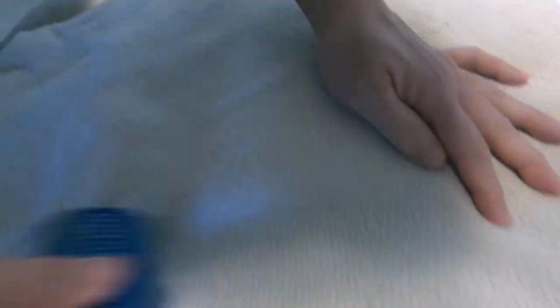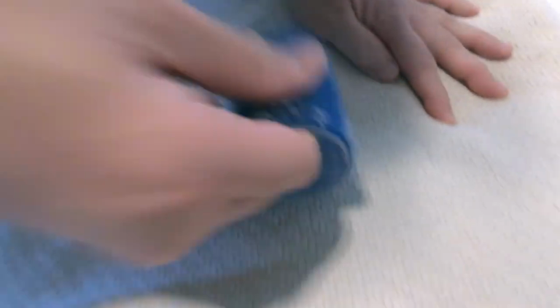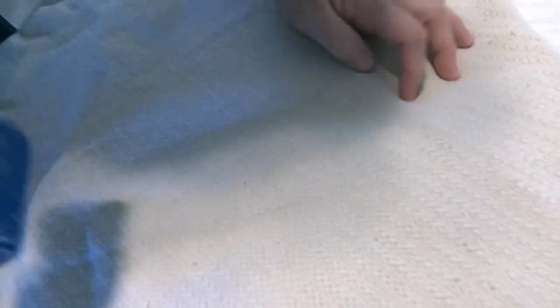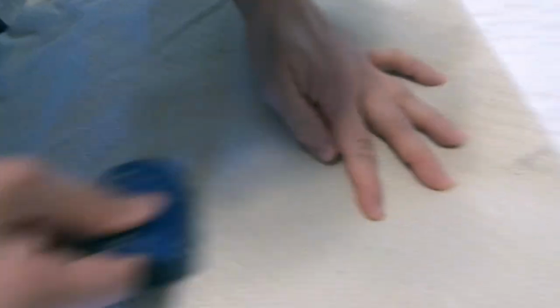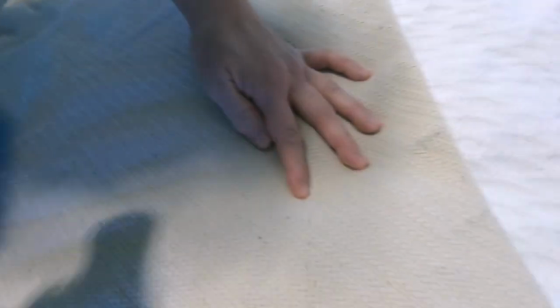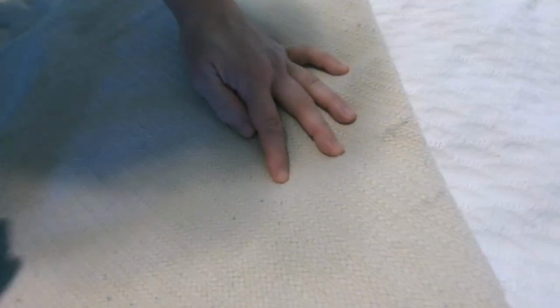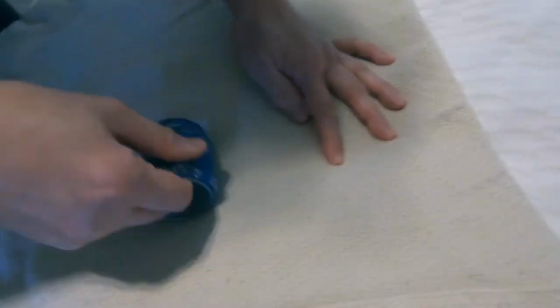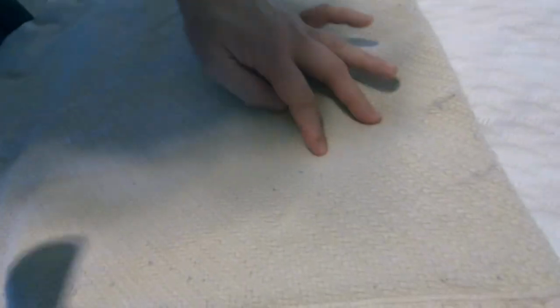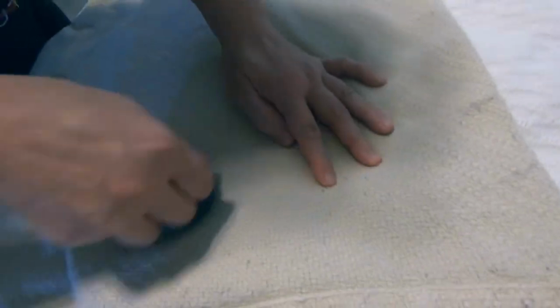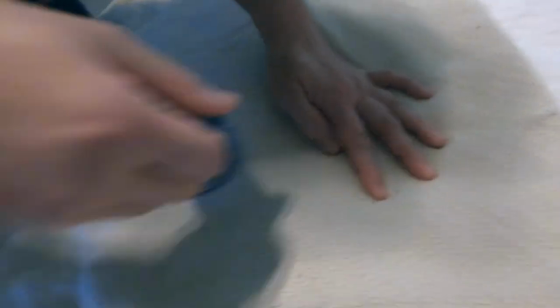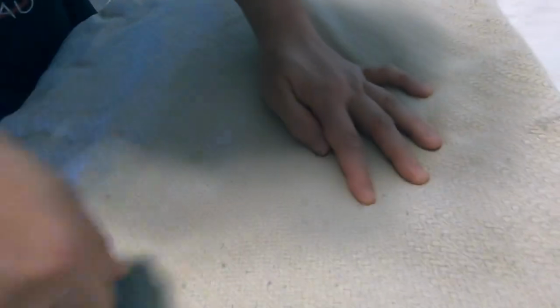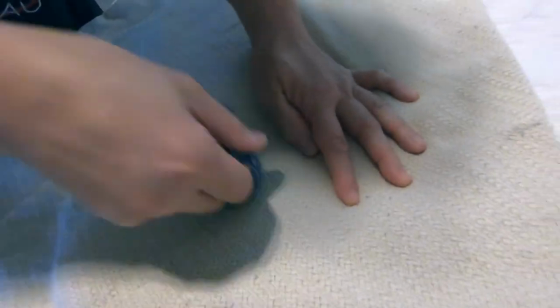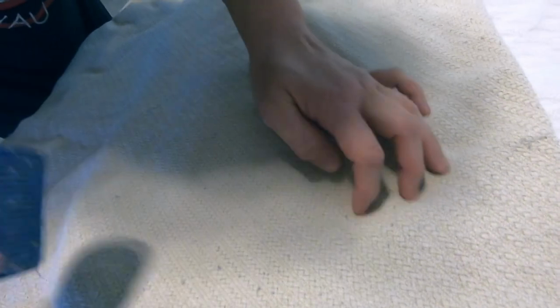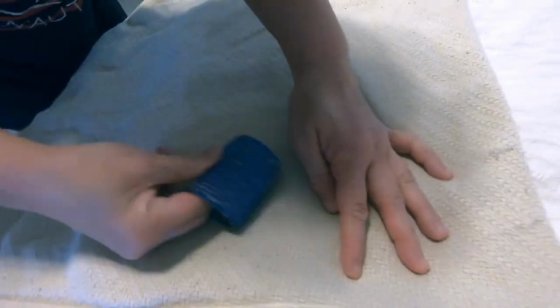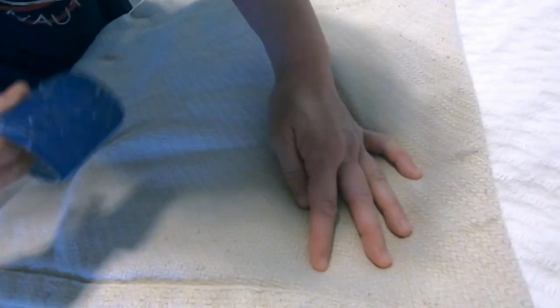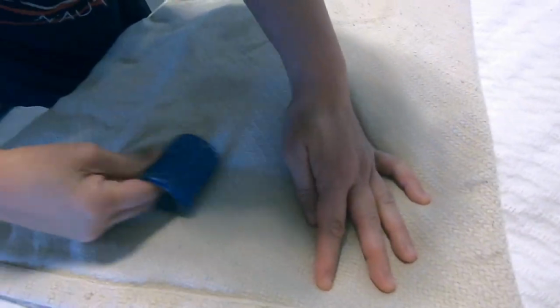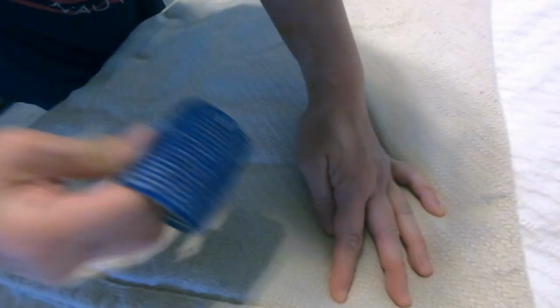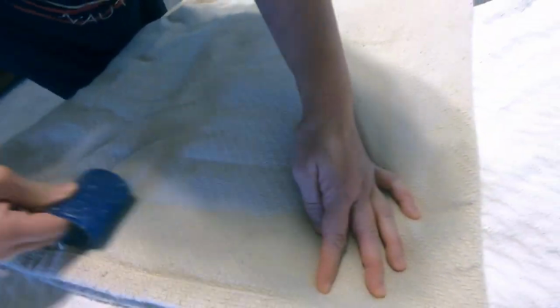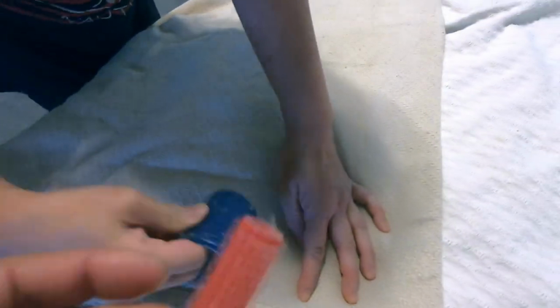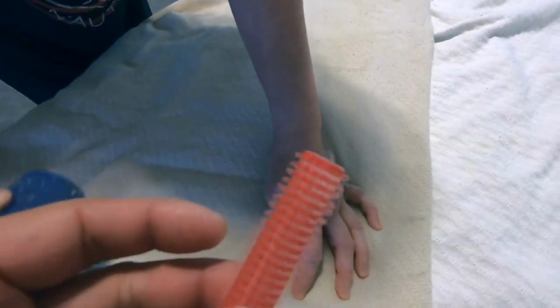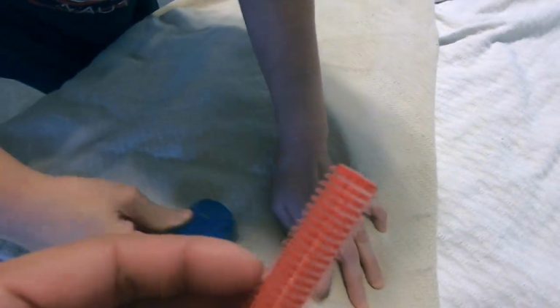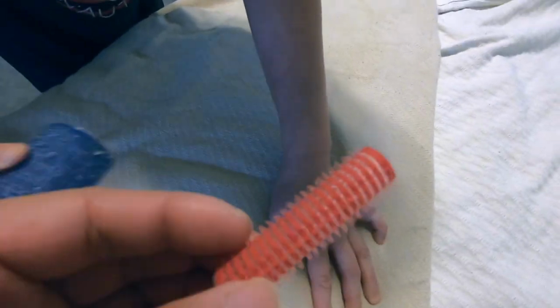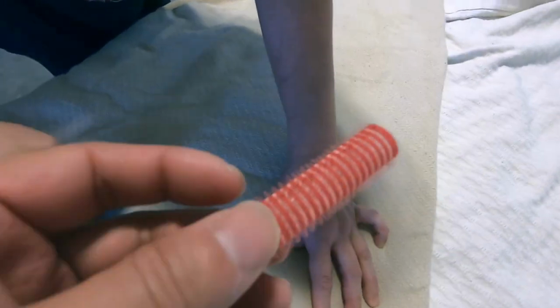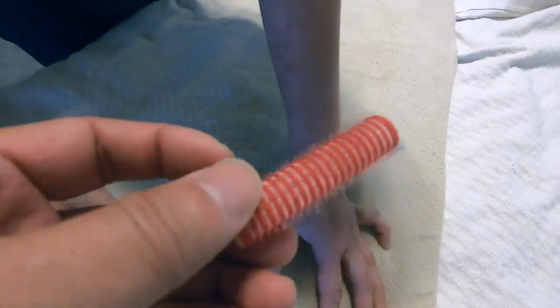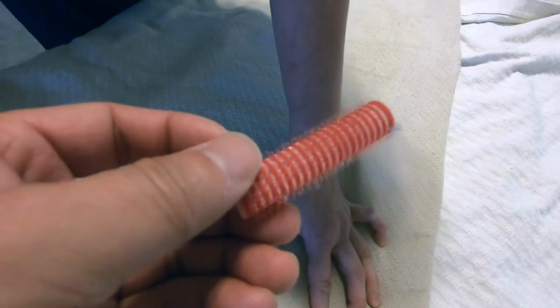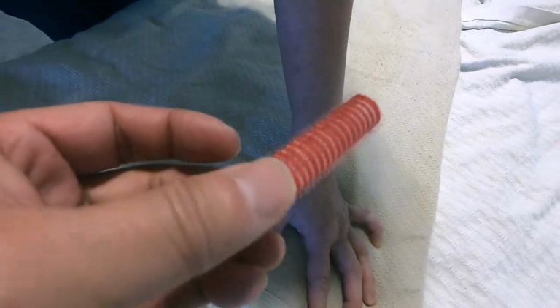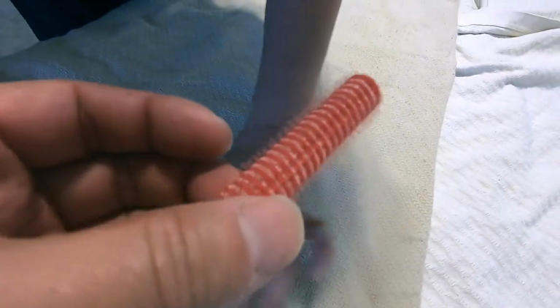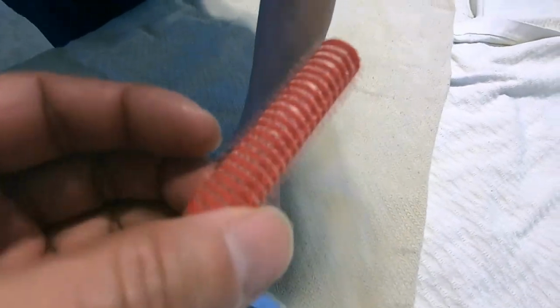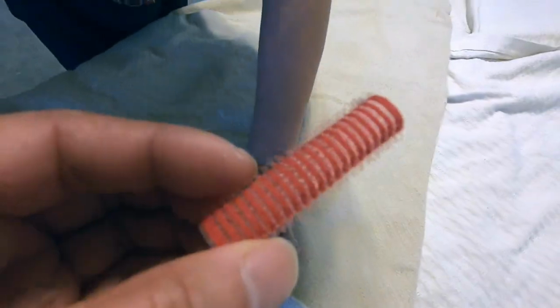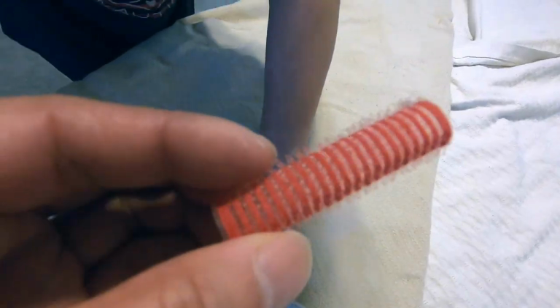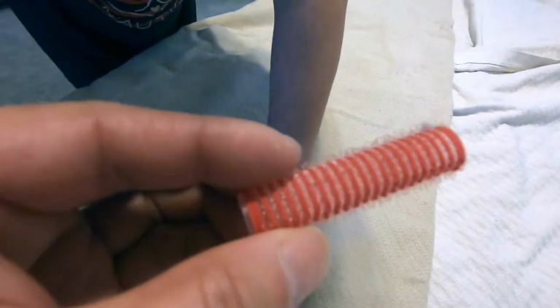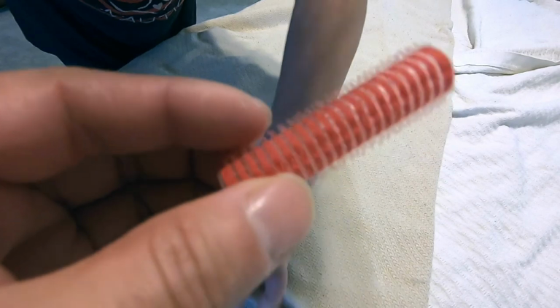I just want to show you that the best way to take care of this, after many days of trying, is actually using these velcro hair rollers.